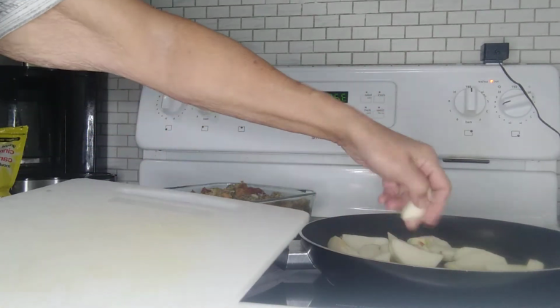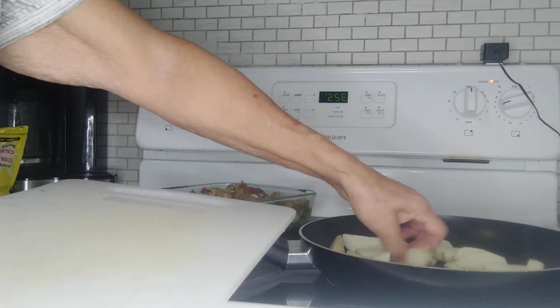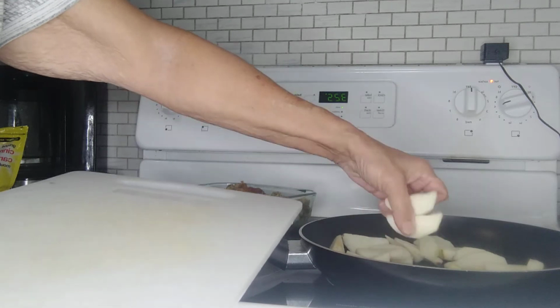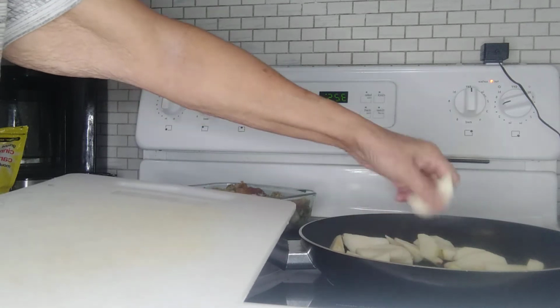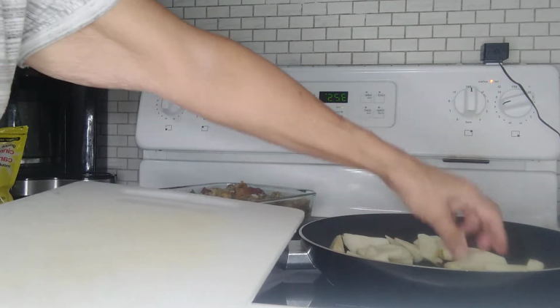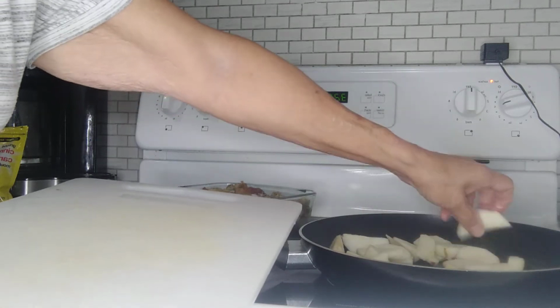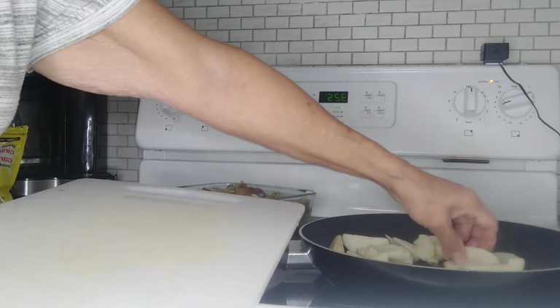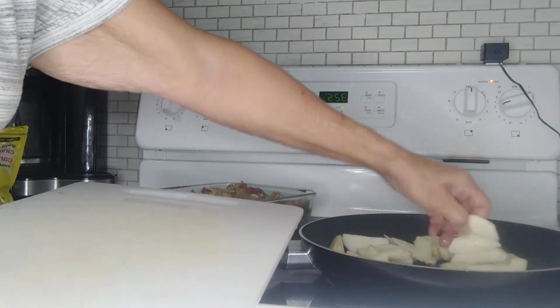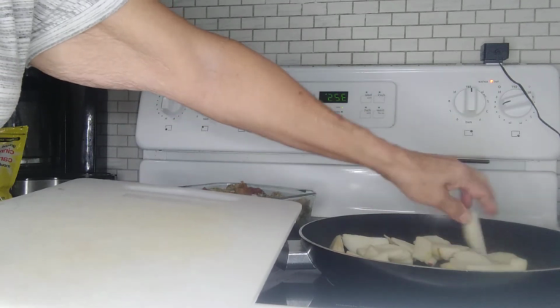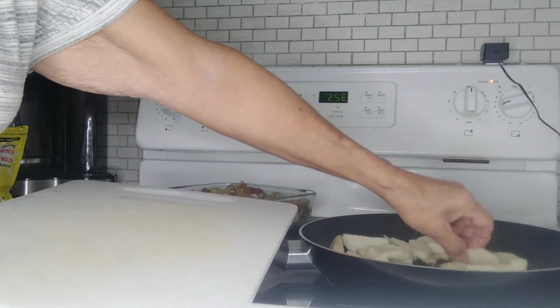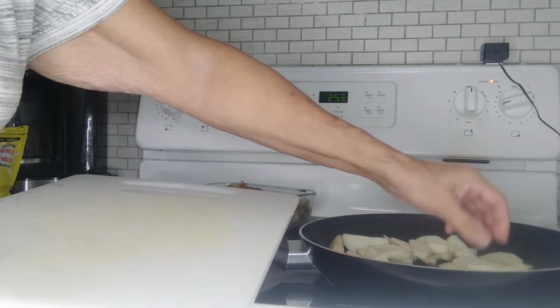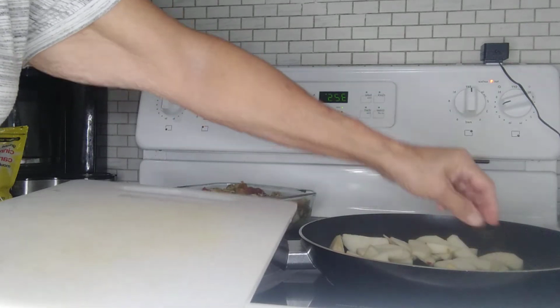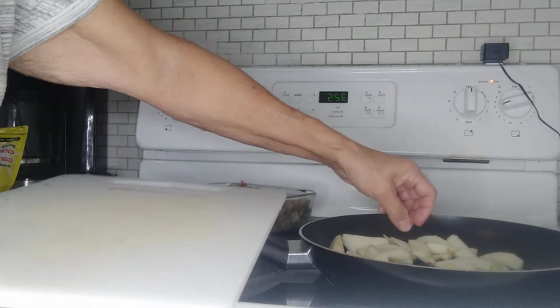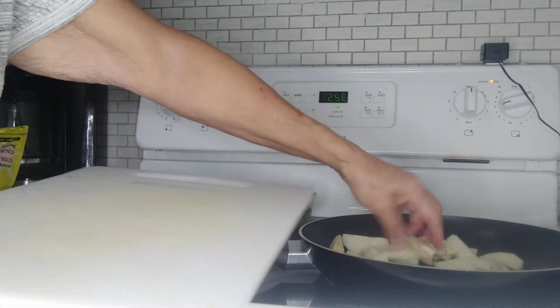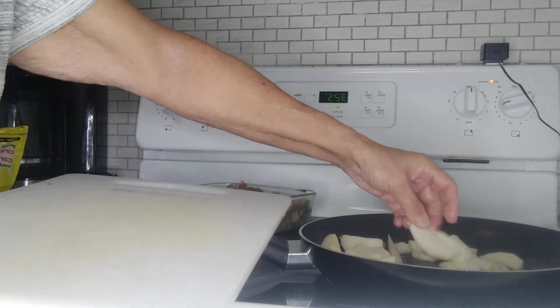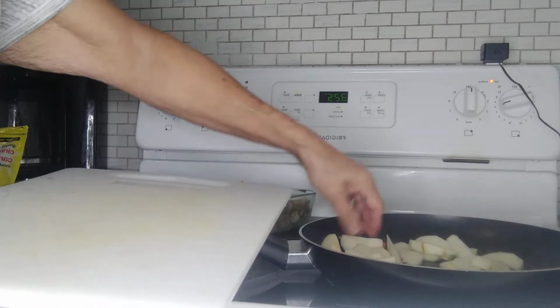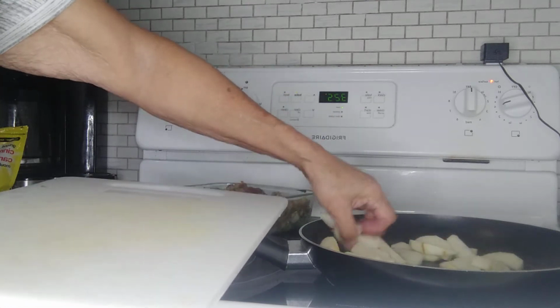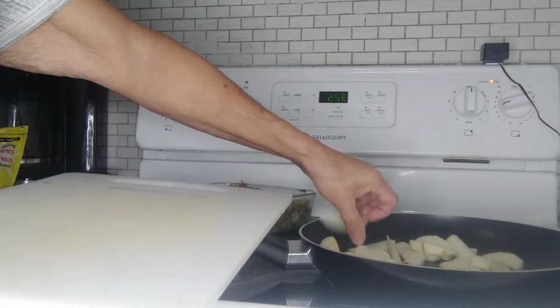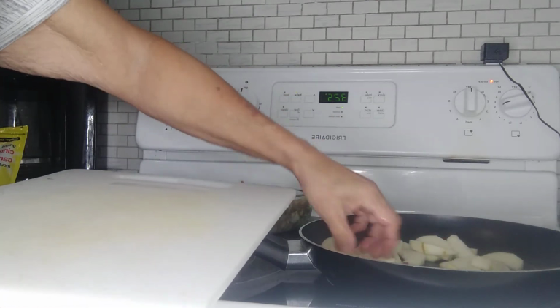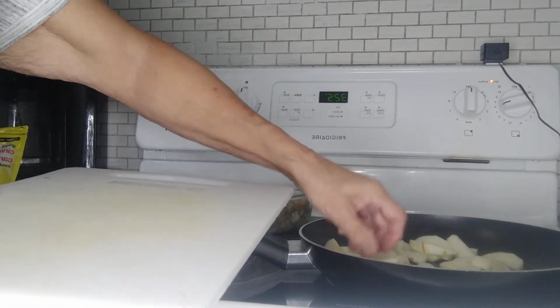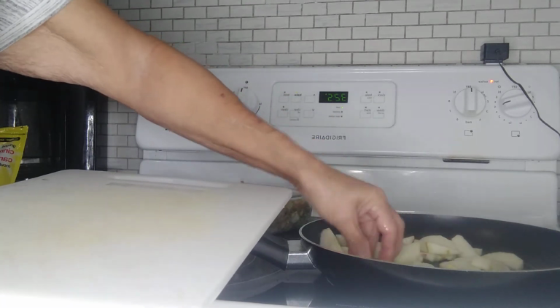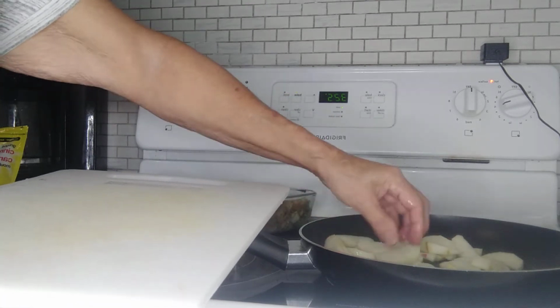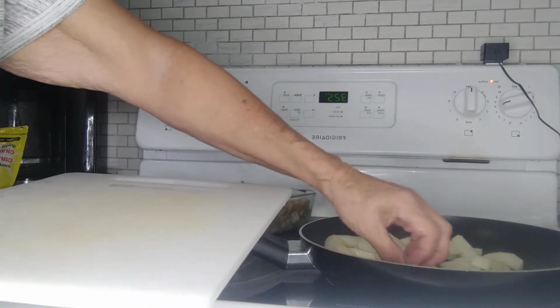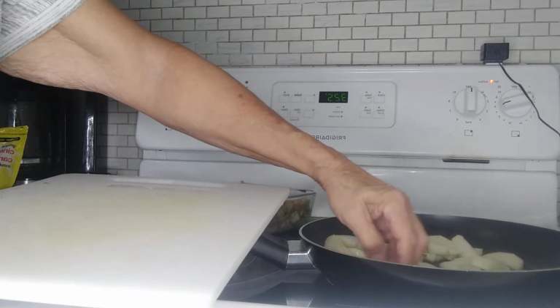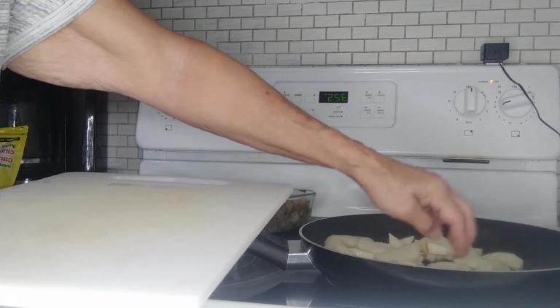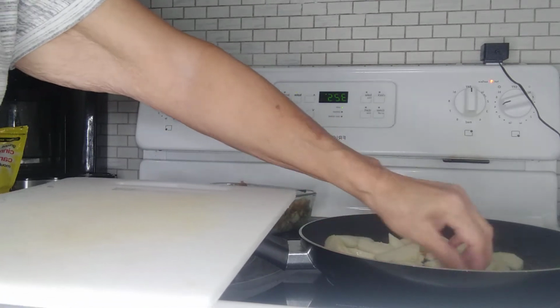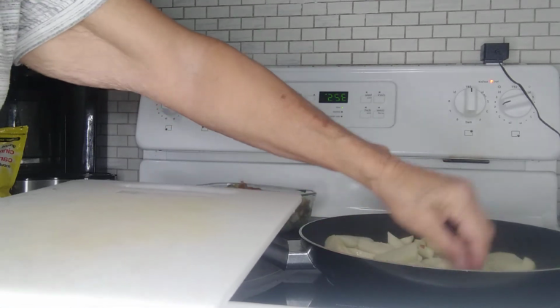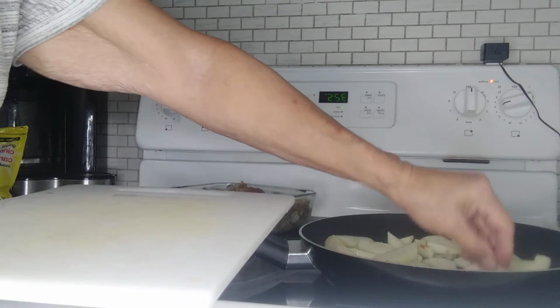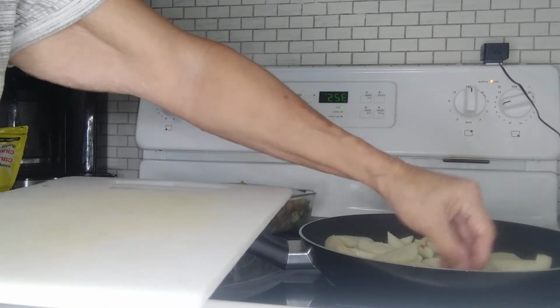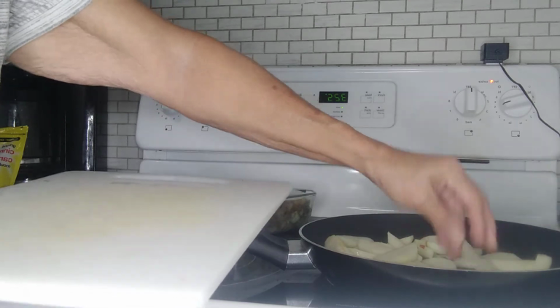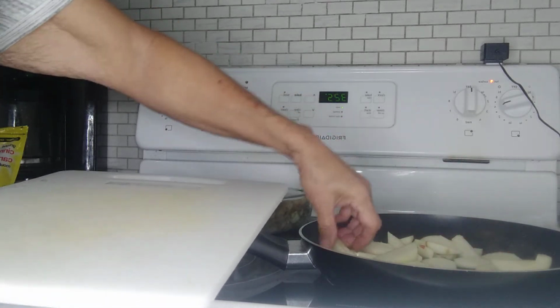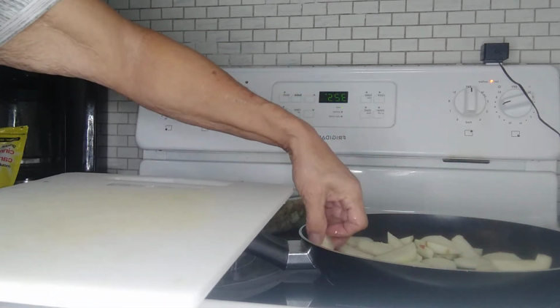I don't want to do a marshmallow top. I like it, but I'm getting kind of tired of it. So I'm going to put apples on top — caramelized apples.